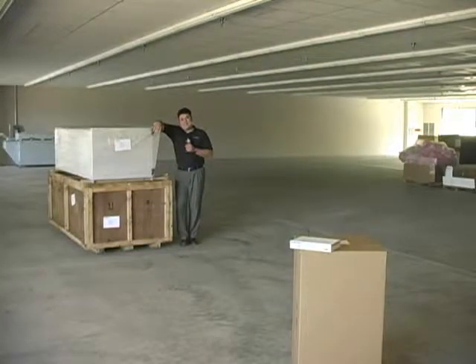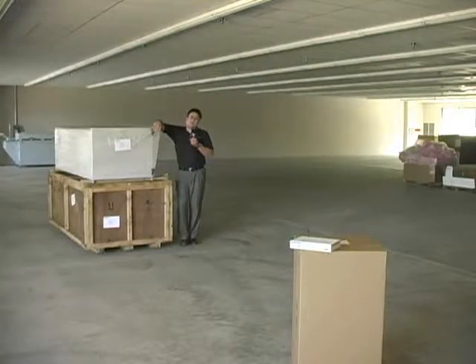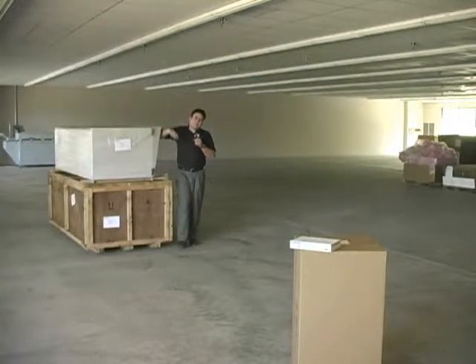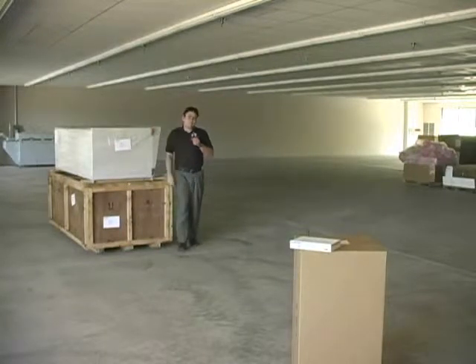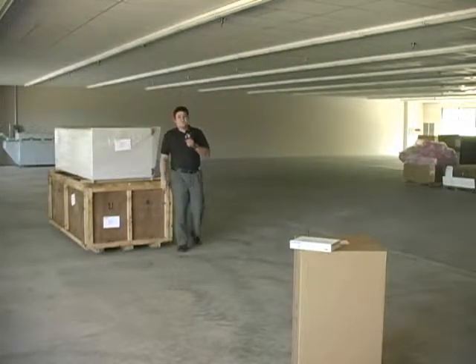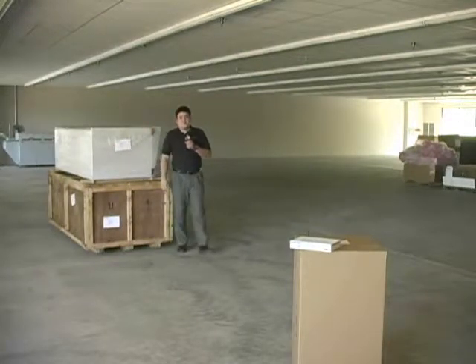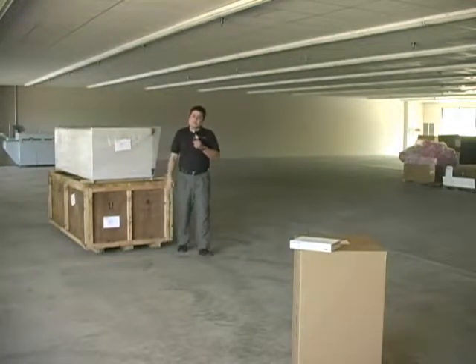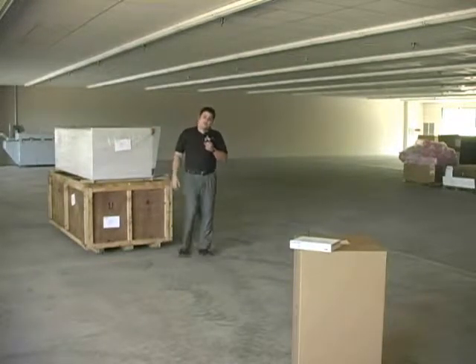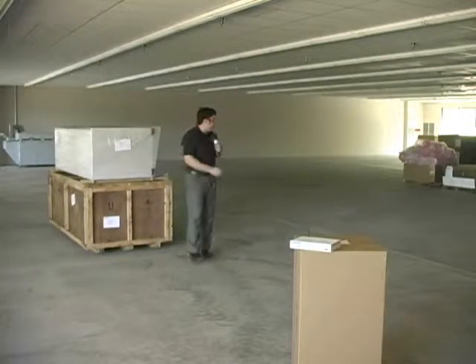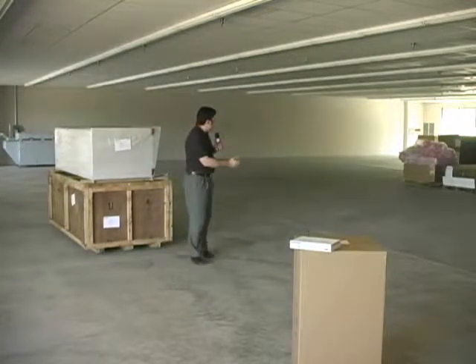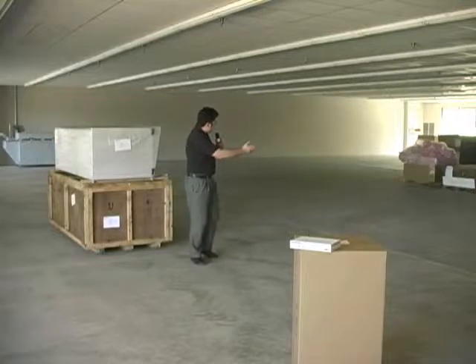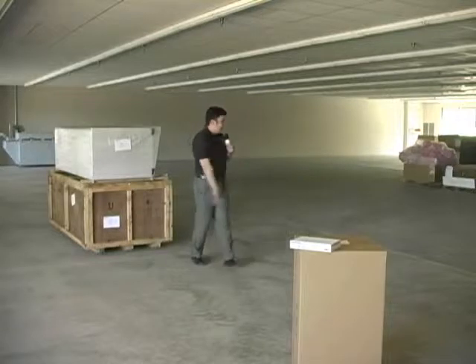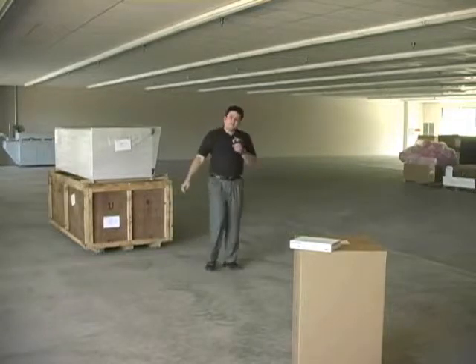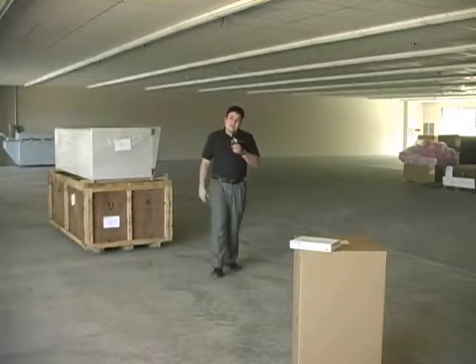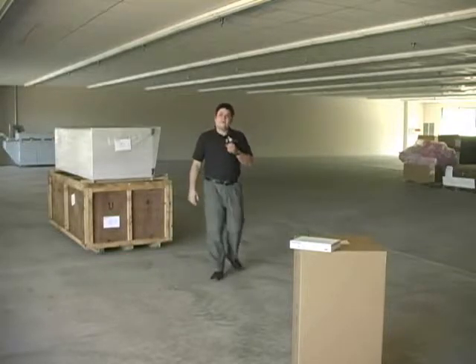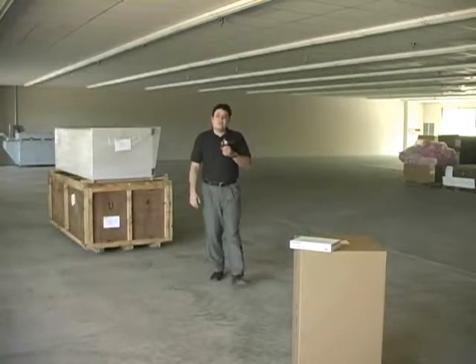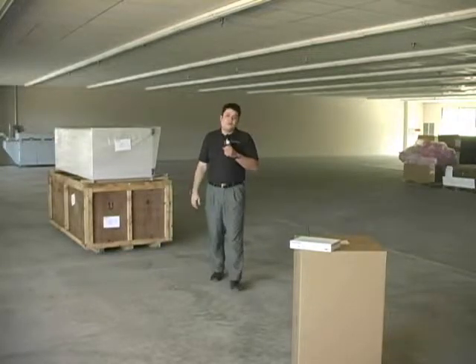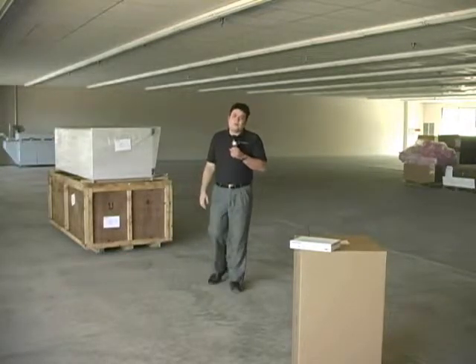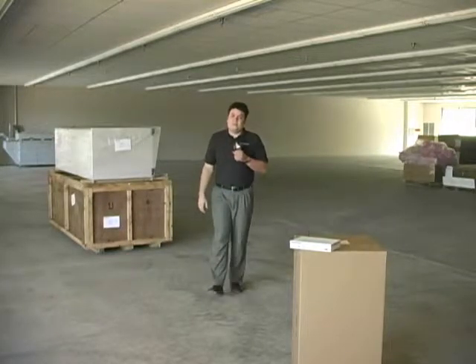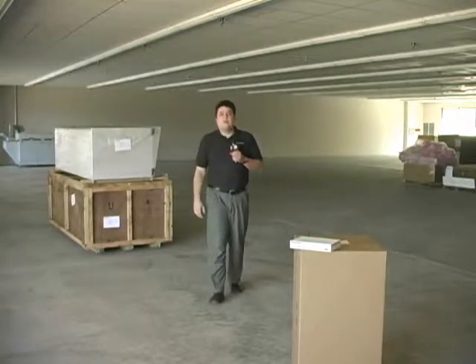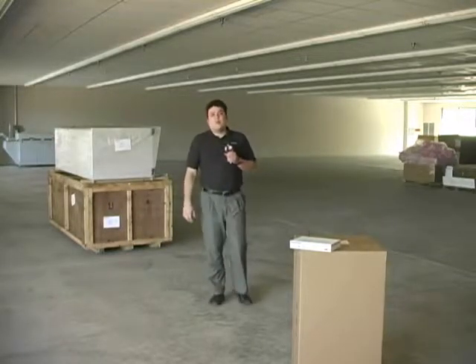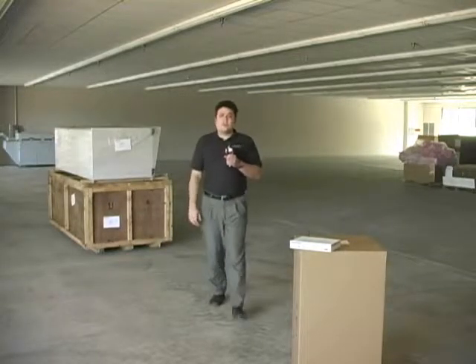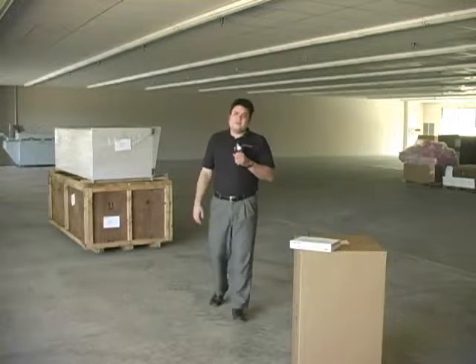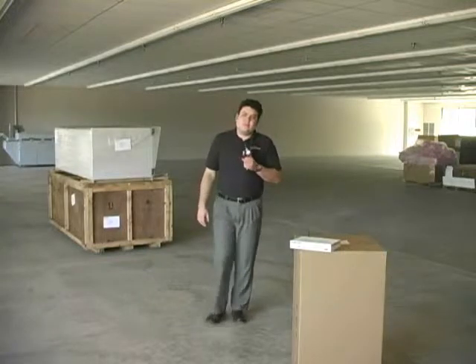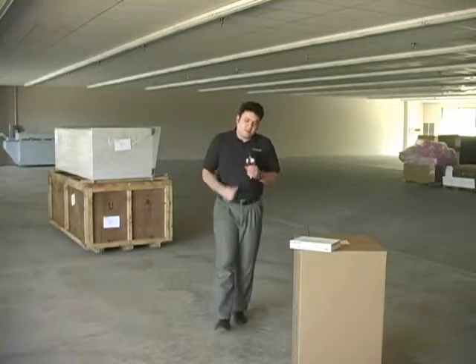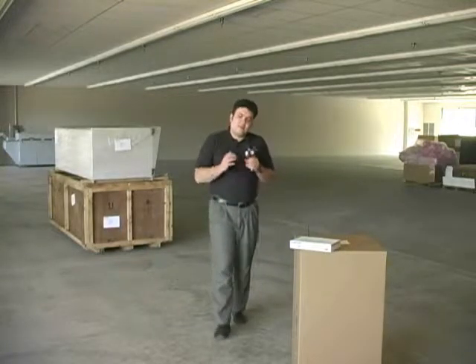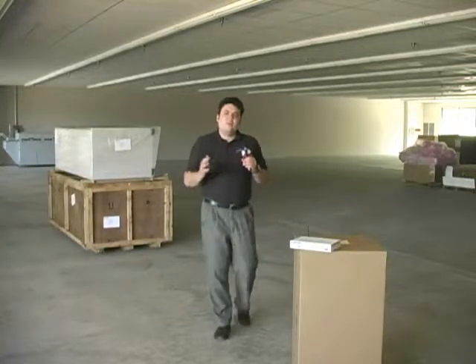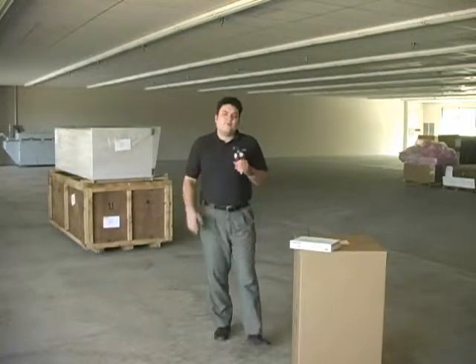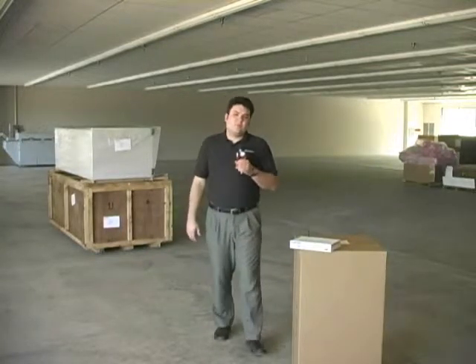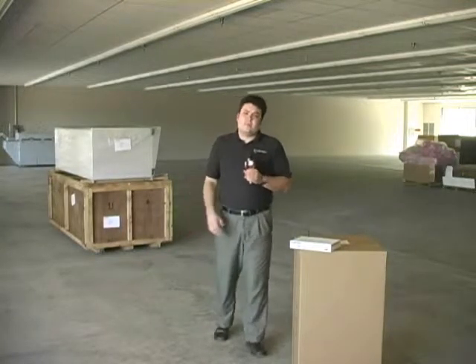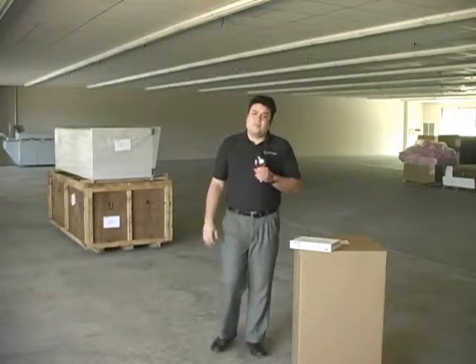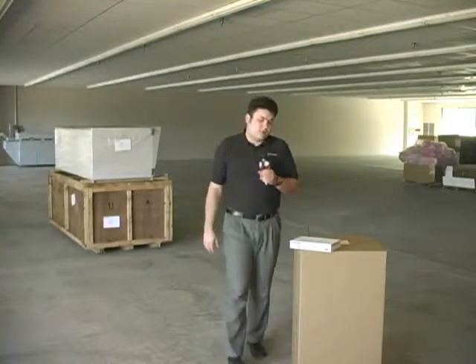Hi, this is Andrew from DPS TV. As you can see, DPS Telecom is expanding into a new, larger production facility. One of the big drivers of this change has been the increasing scope of DPS products in the last several years.